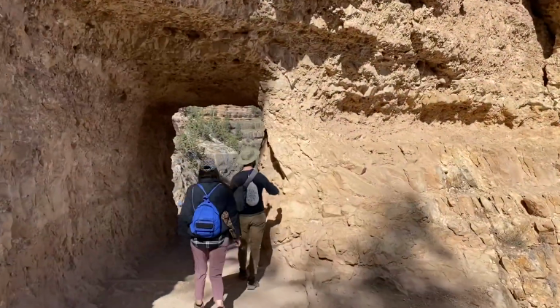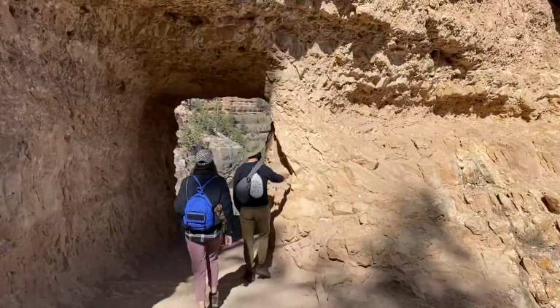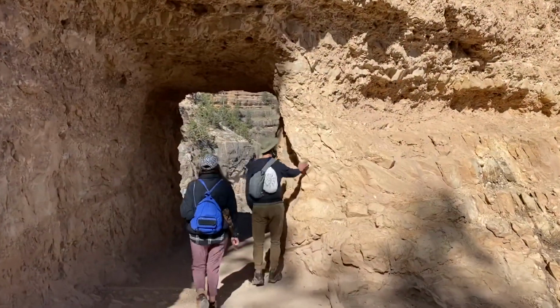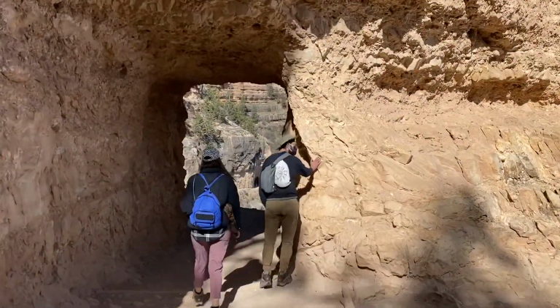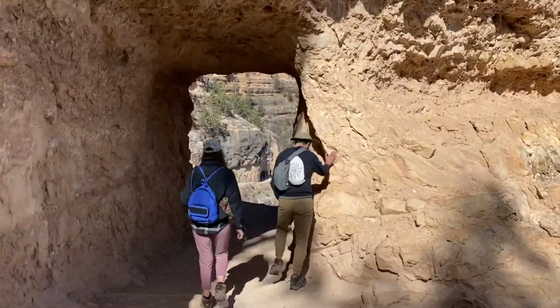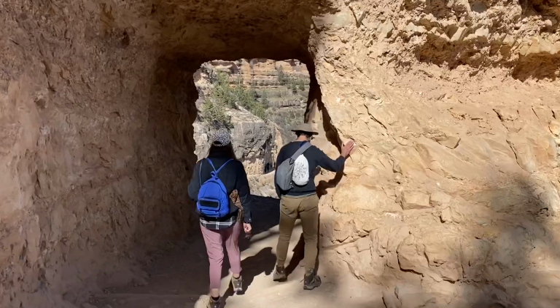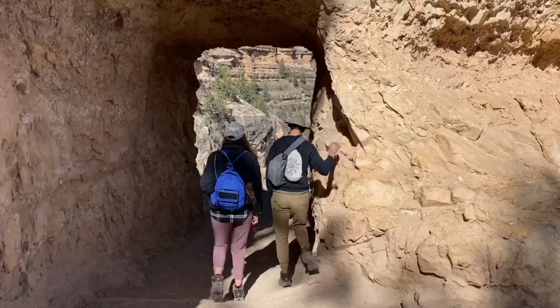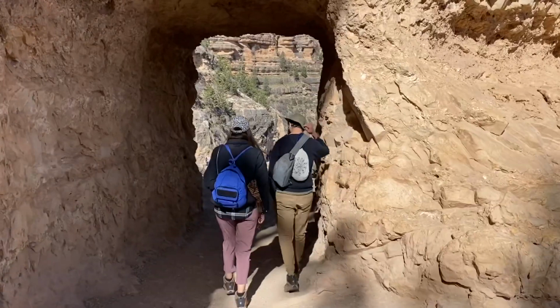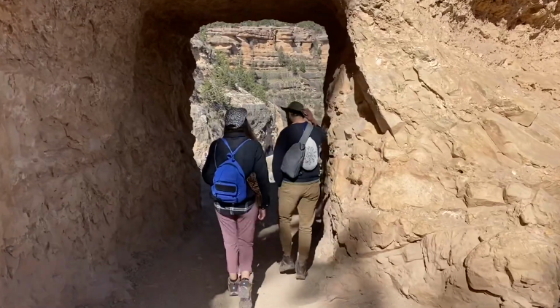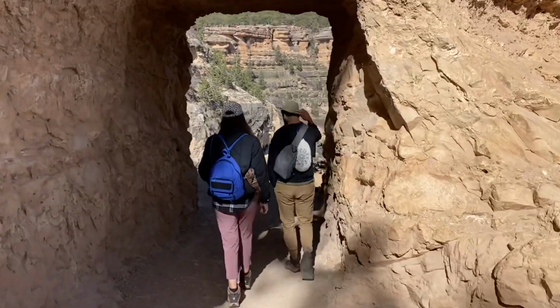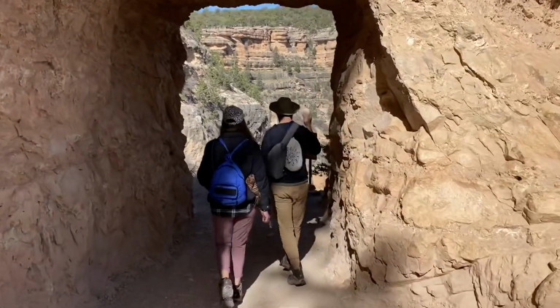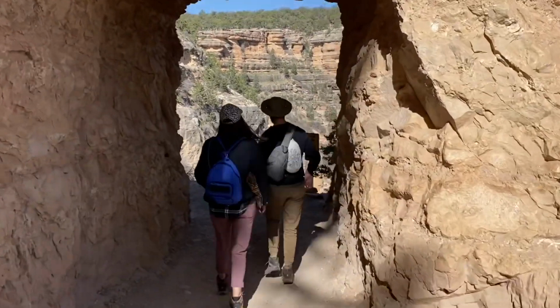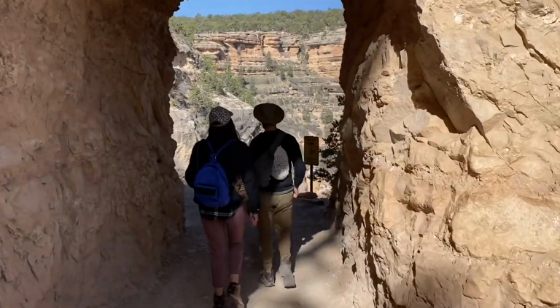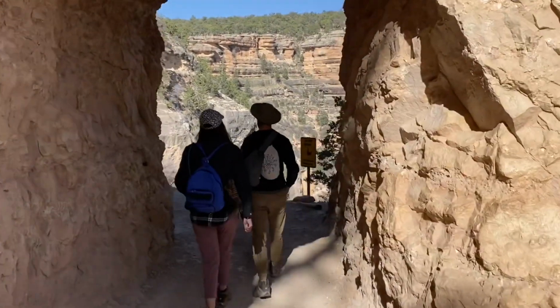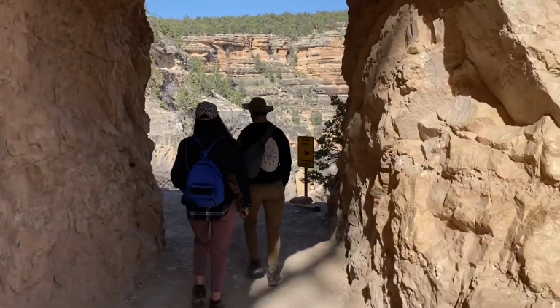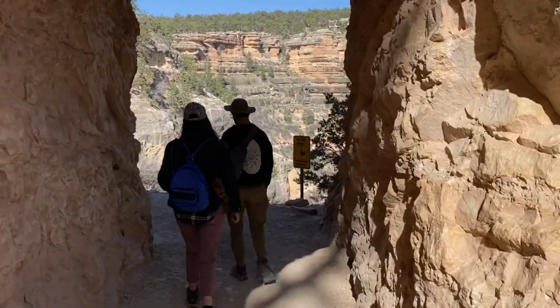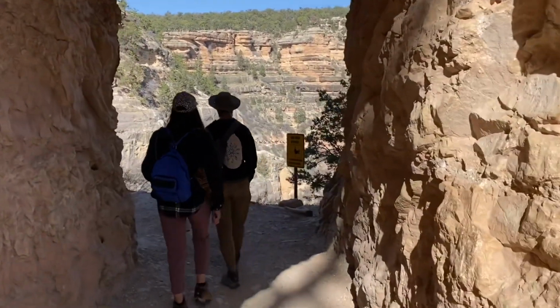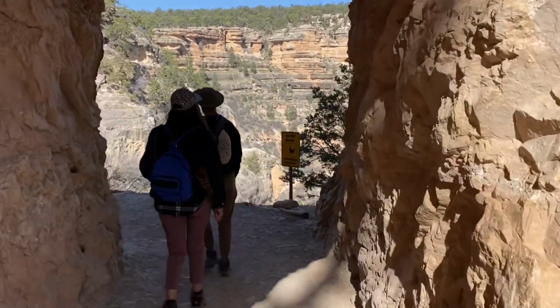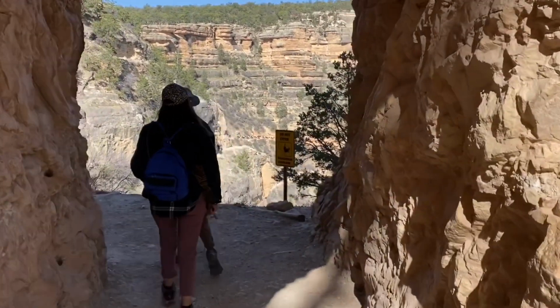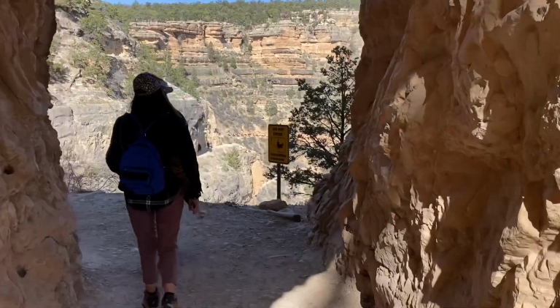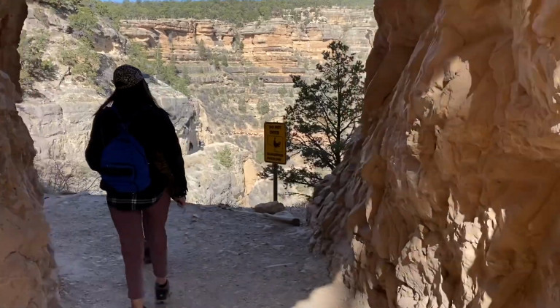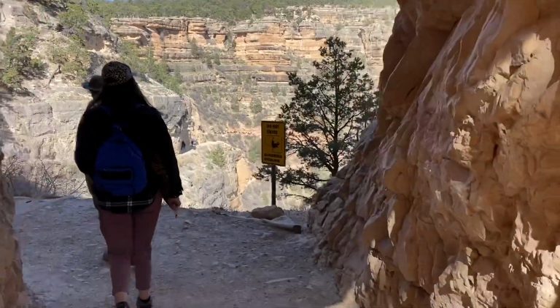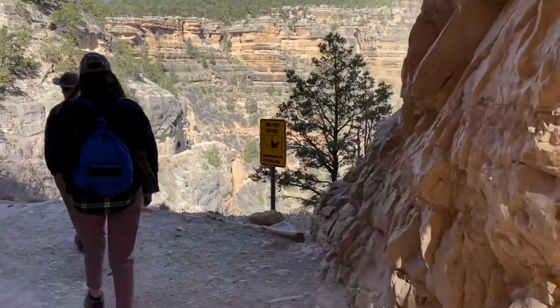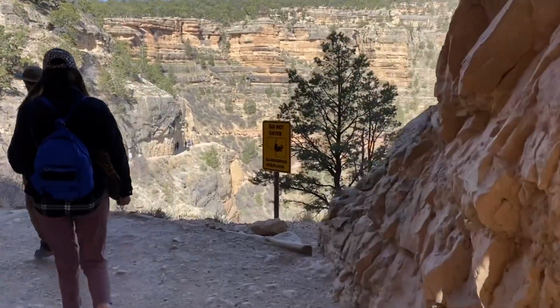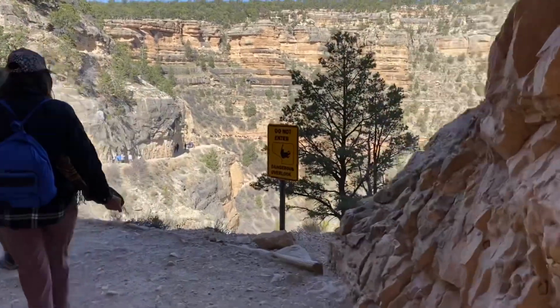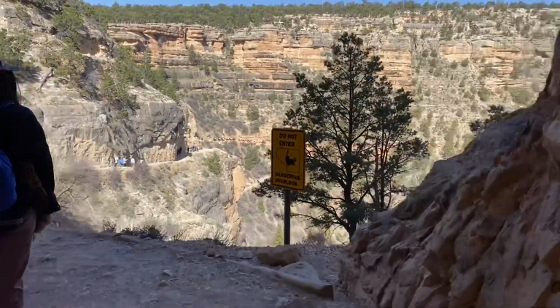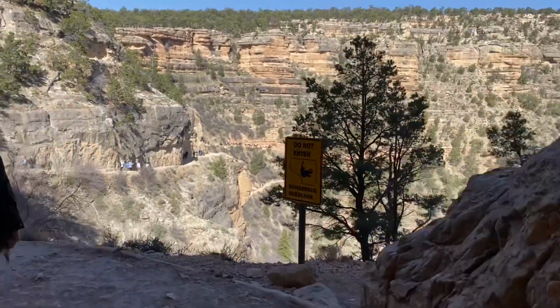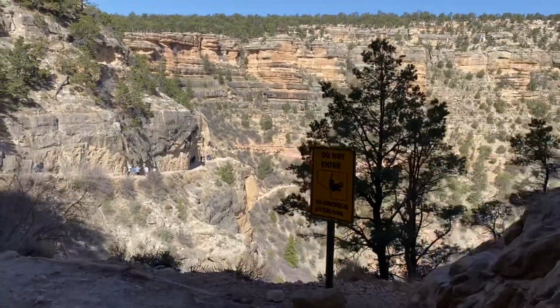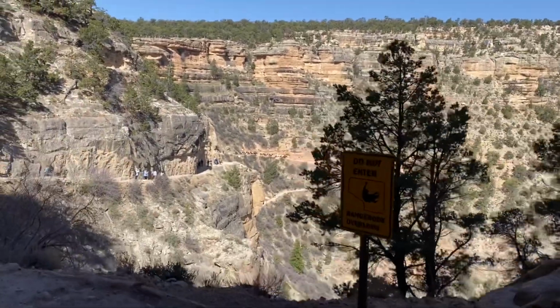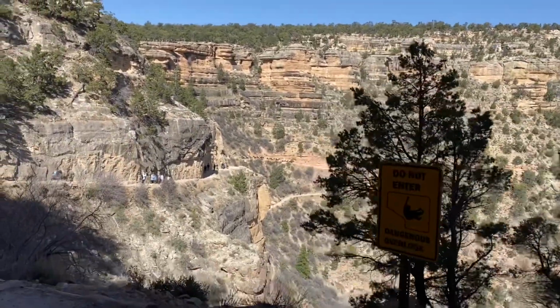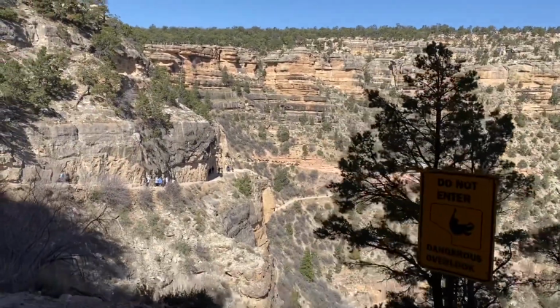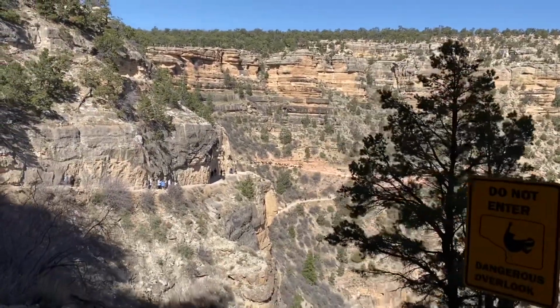So we're hiking down this trail and you can see that's the very first tunnel. There are two tunnels on this trail, but just check out this view — incredible. Even with the smoke making it kind of hazy, it's absolutely beautiful.